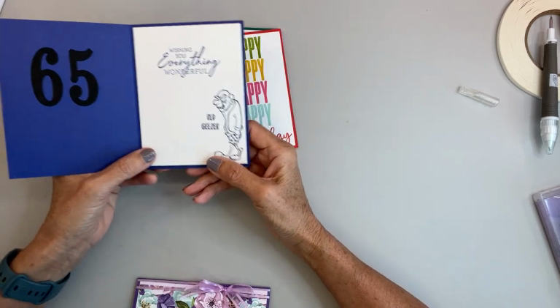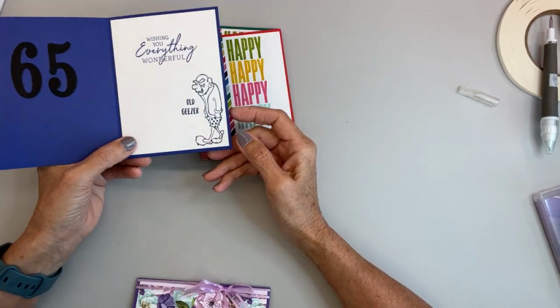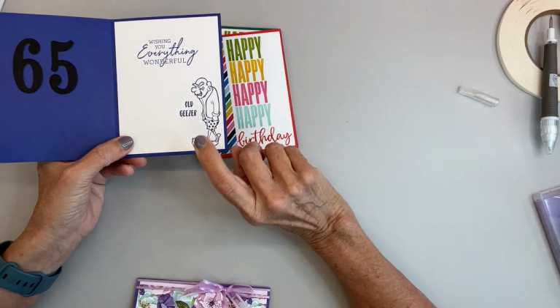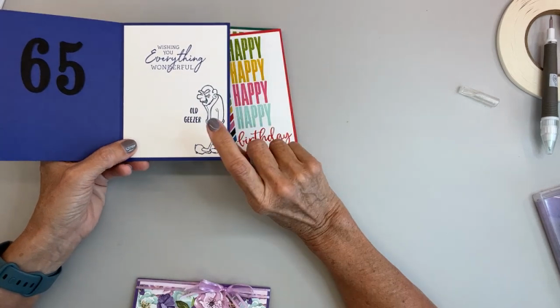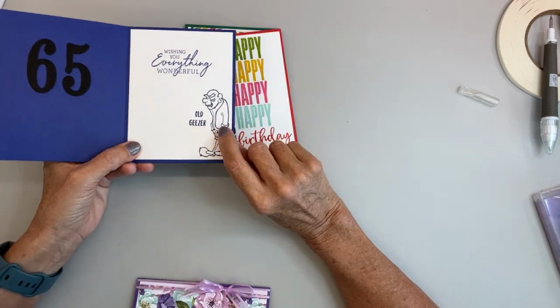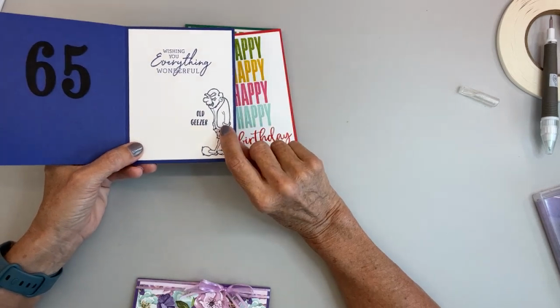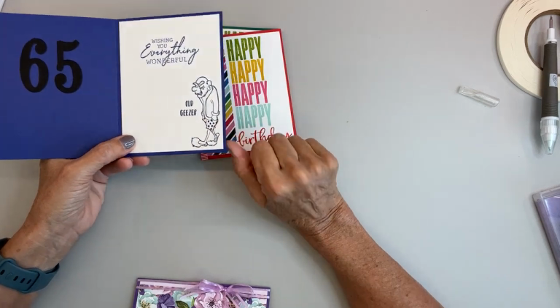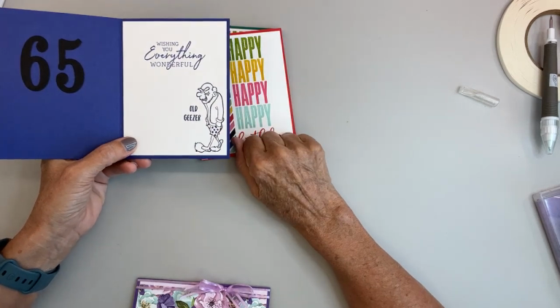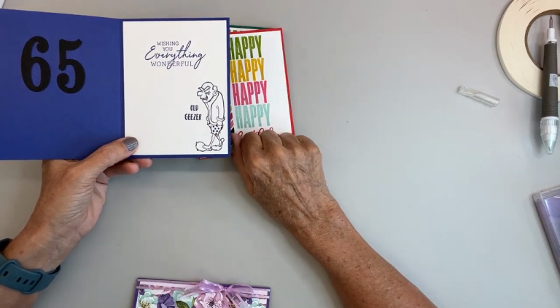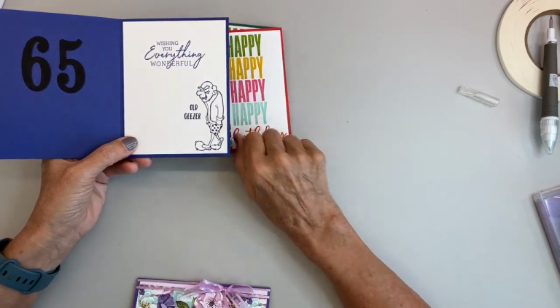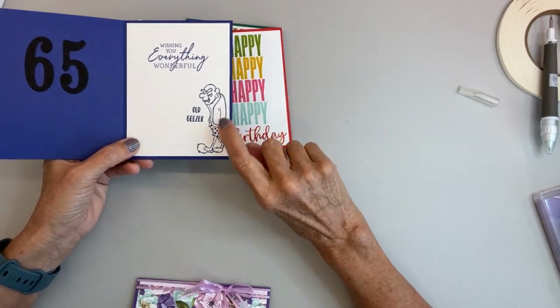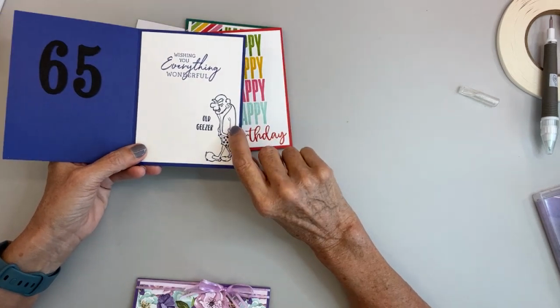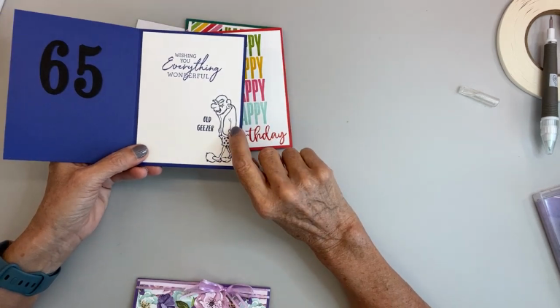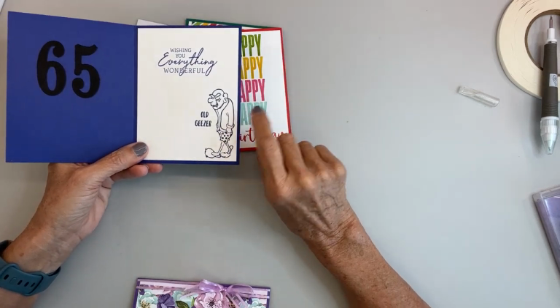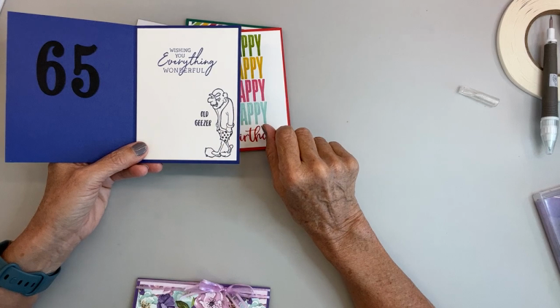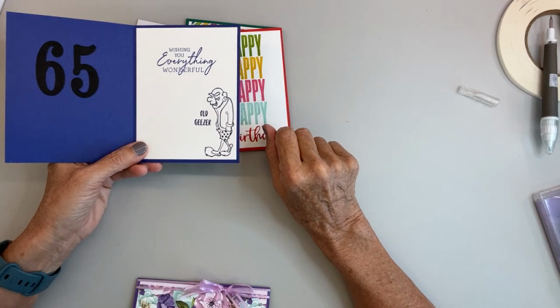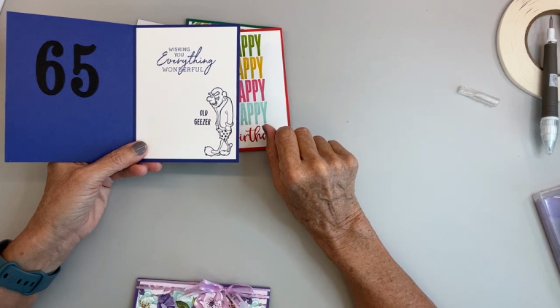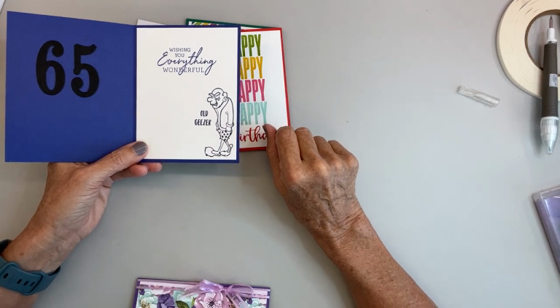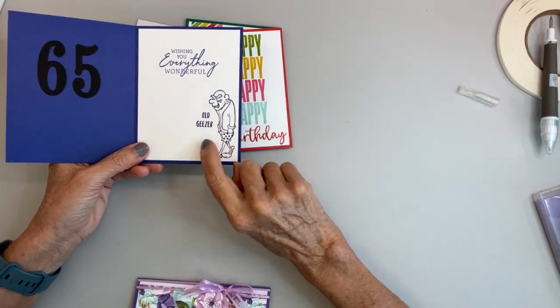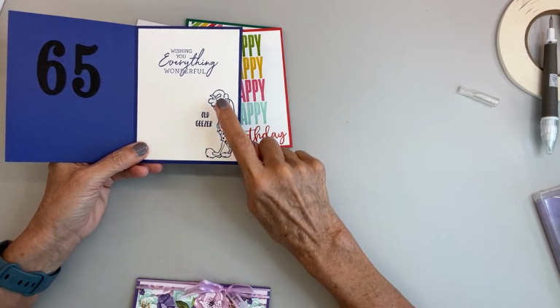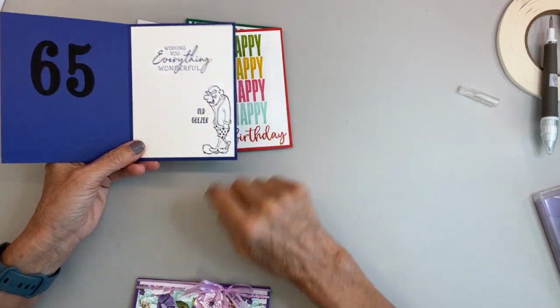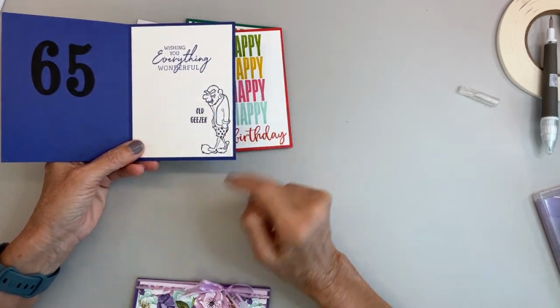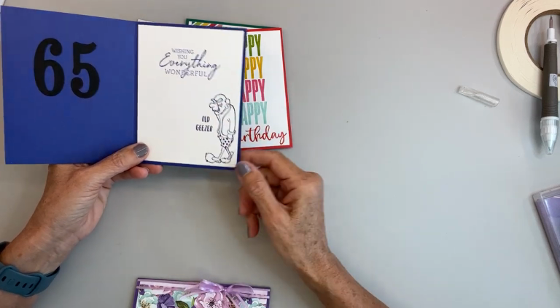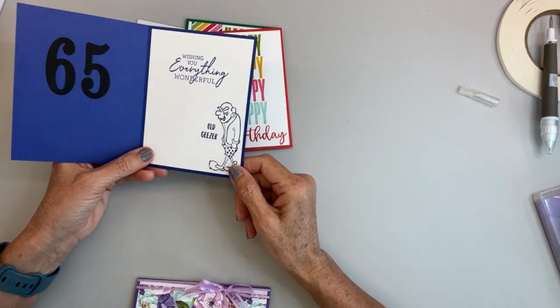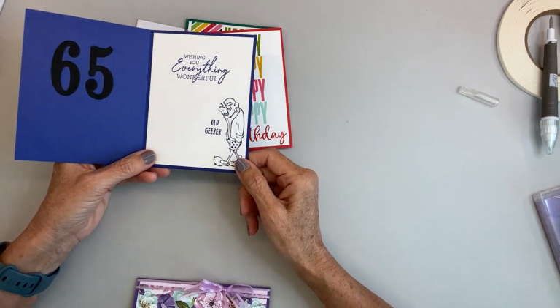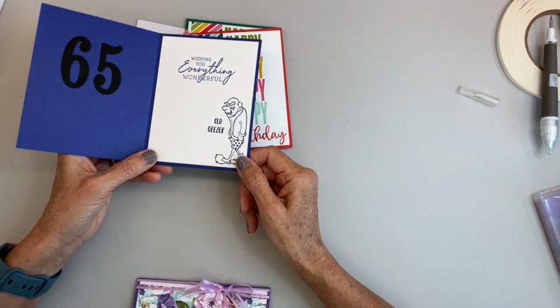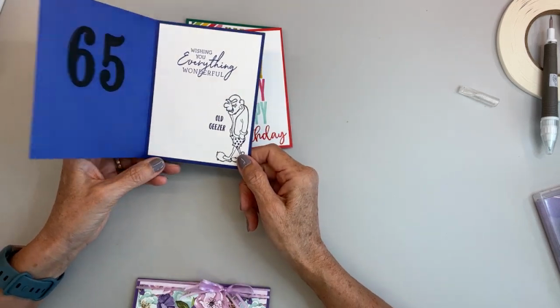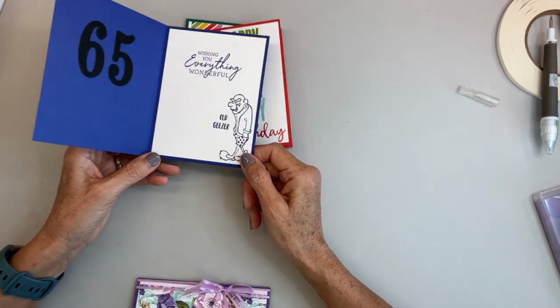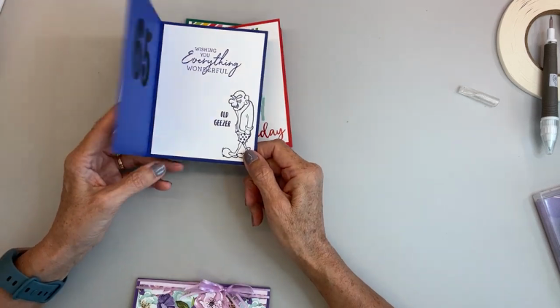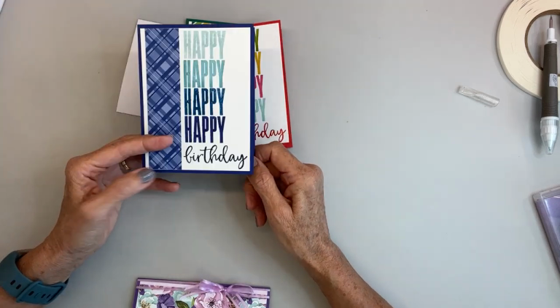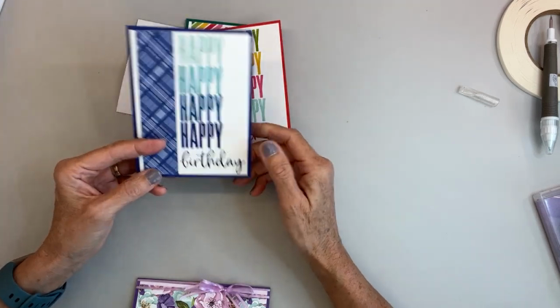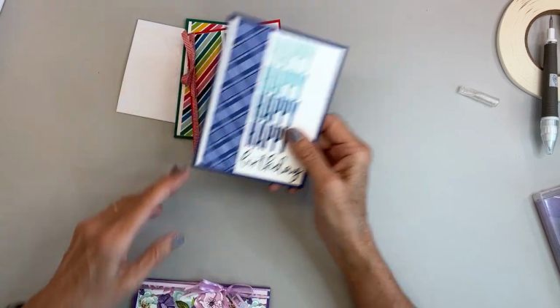And this is a non-Stampin' Up stamp — 'Old Geezer' — and I stamped him right there. He'll get a kick out of that.